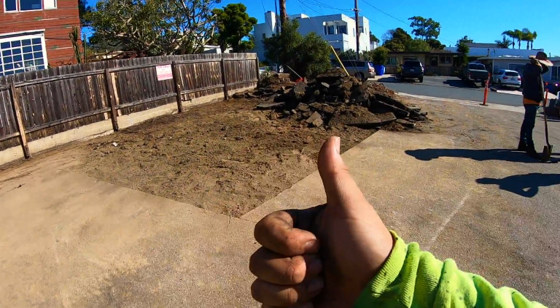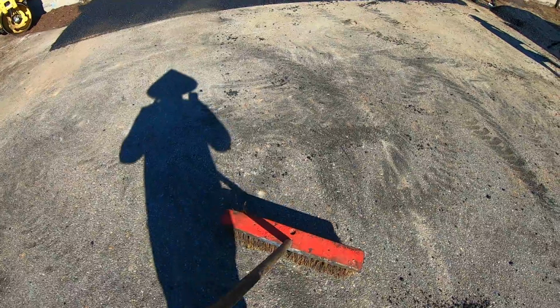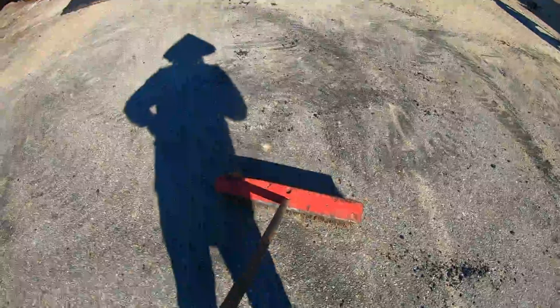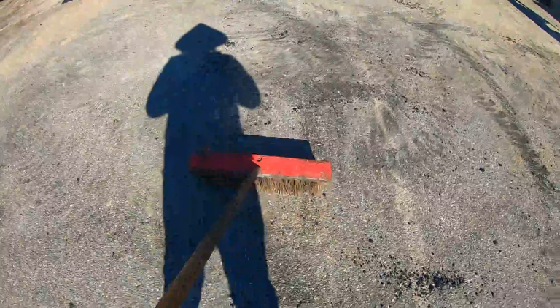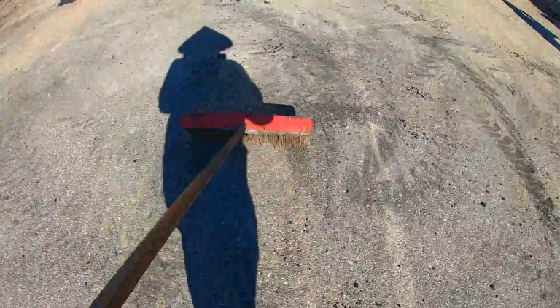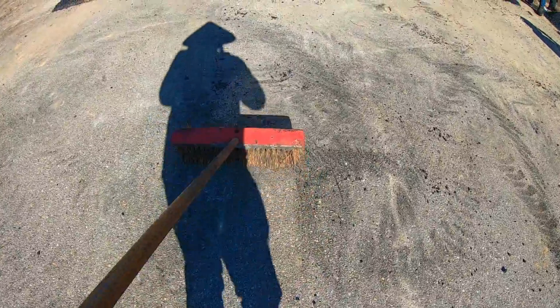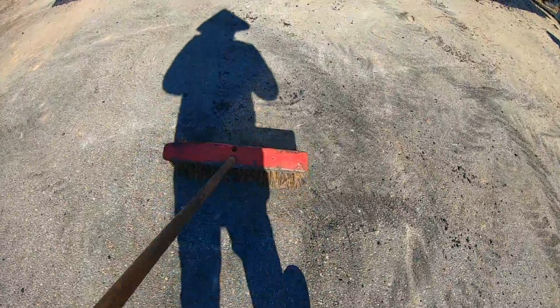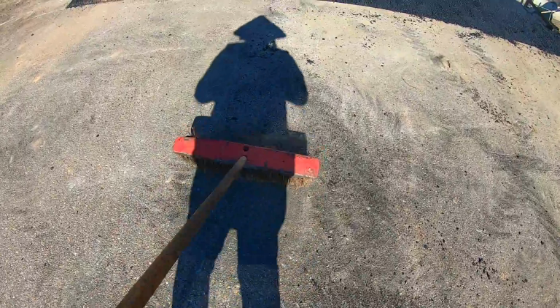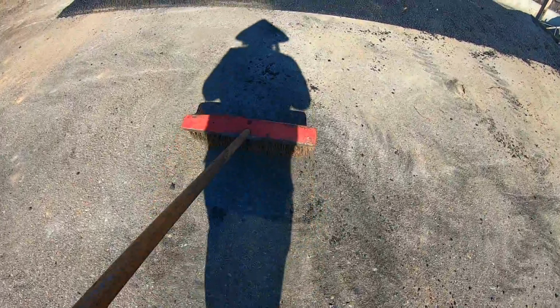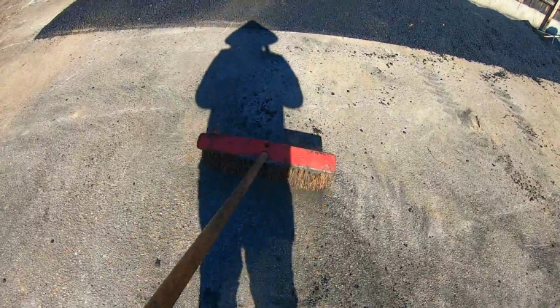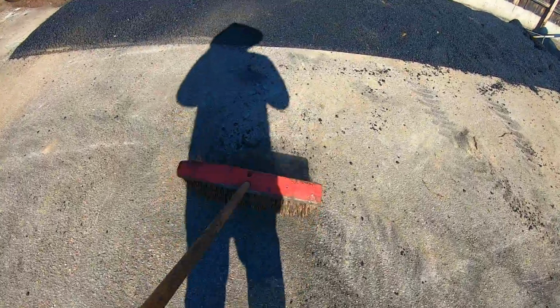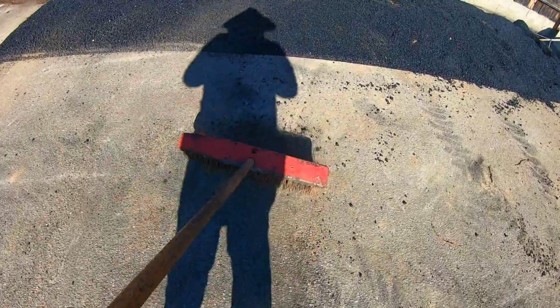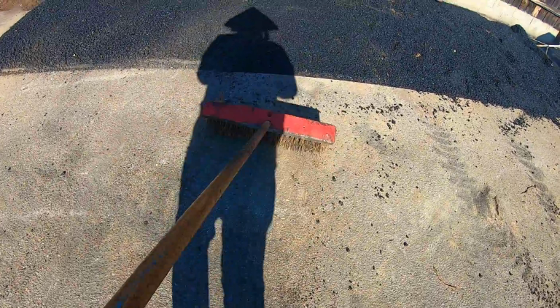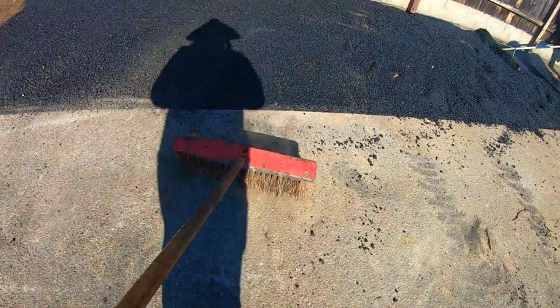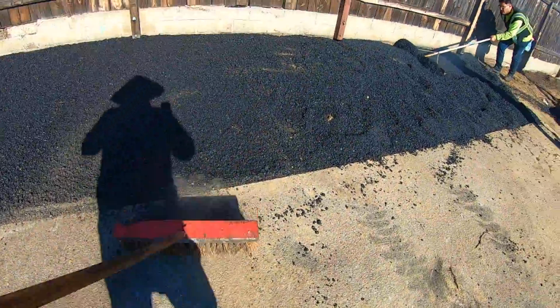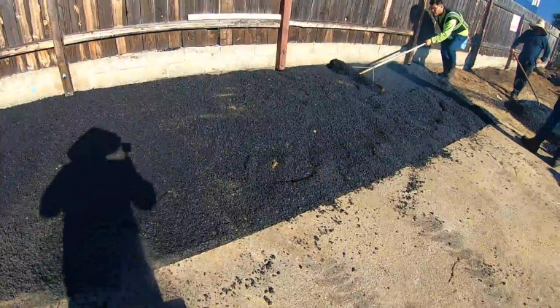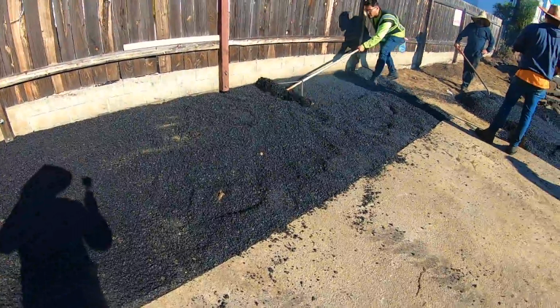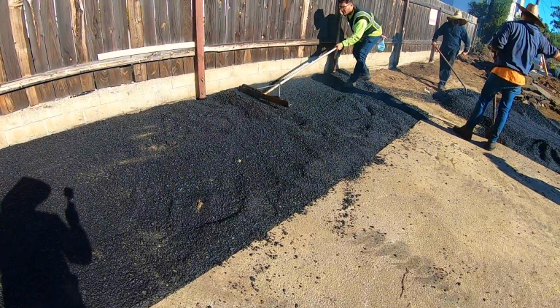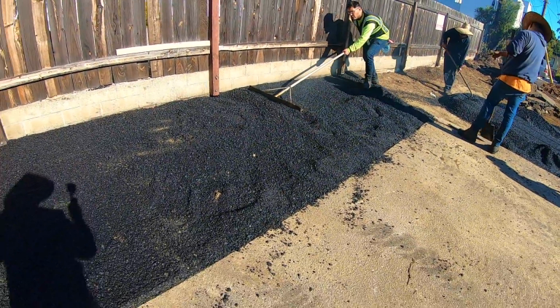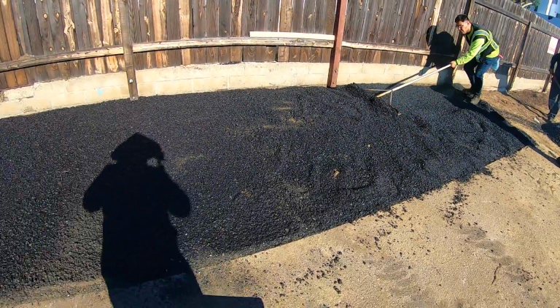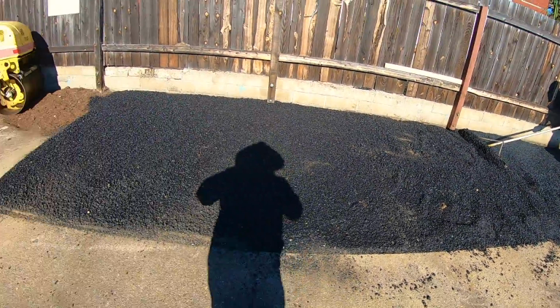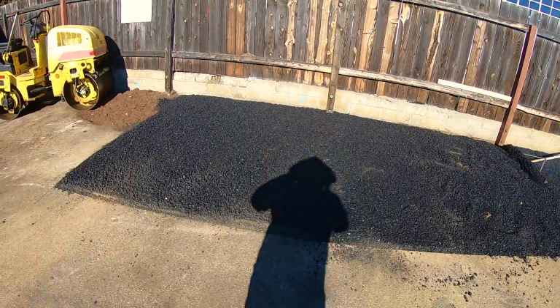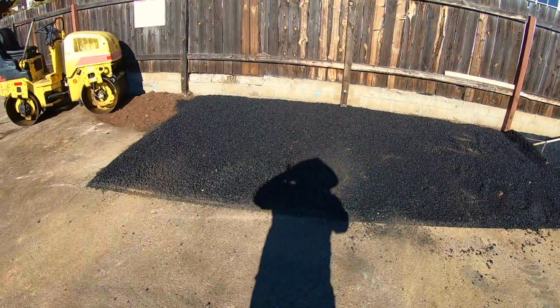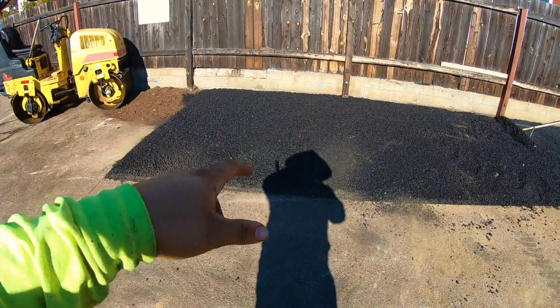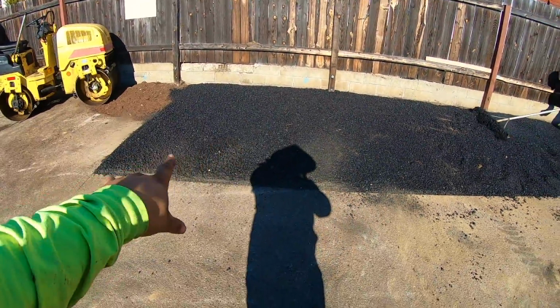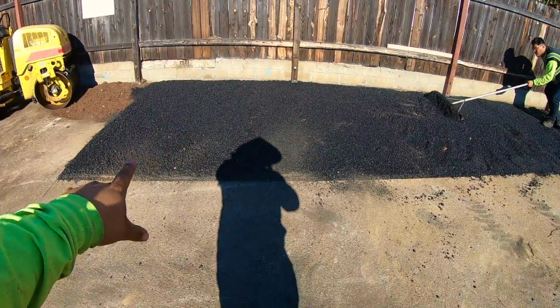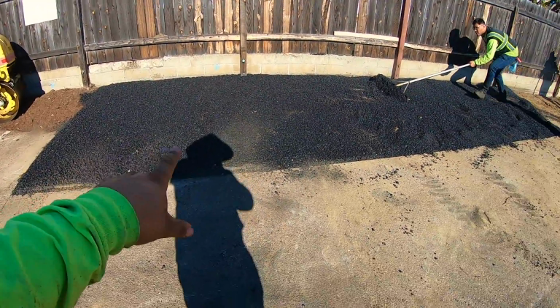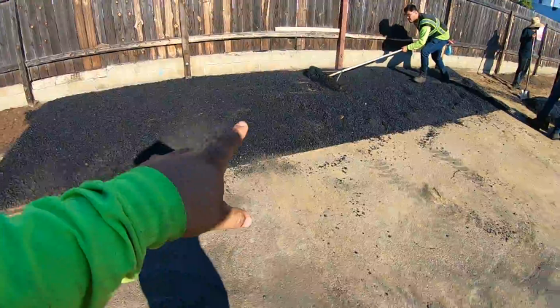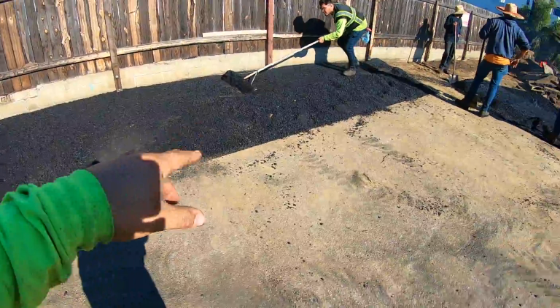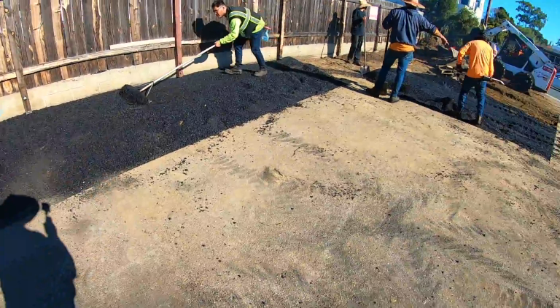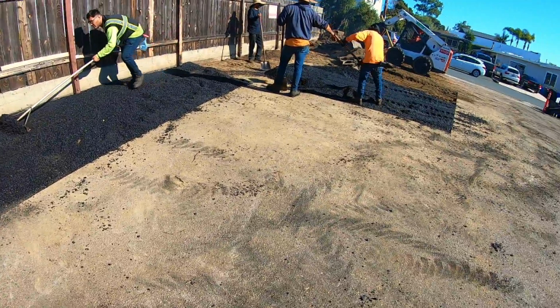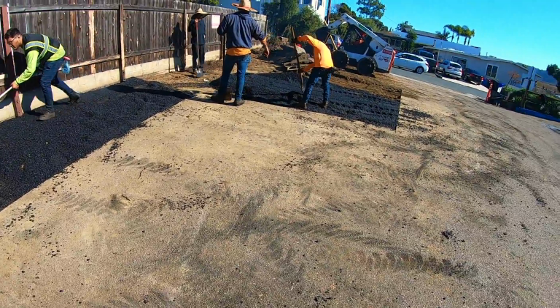You can see one side compacted, one side rough. I'm just brooming in the little rocks that fell out, and my buddy is raking. I'm gonna go ahead and compact this right now with the roller.